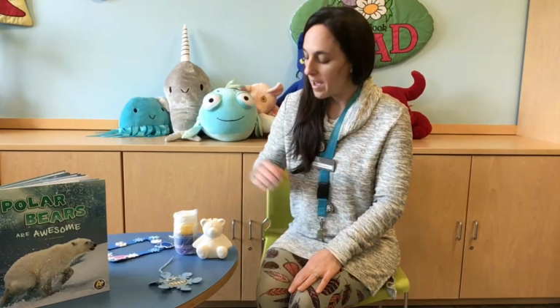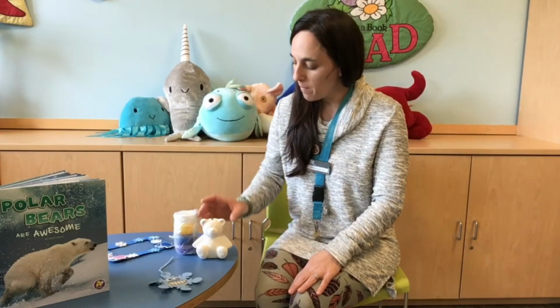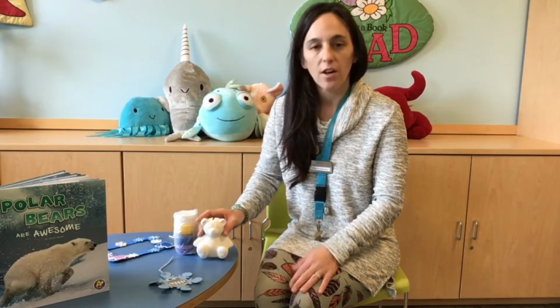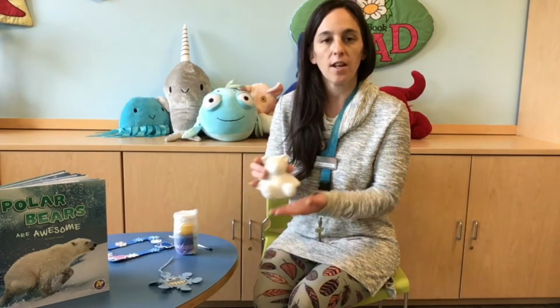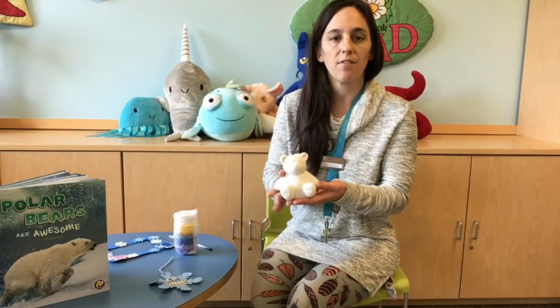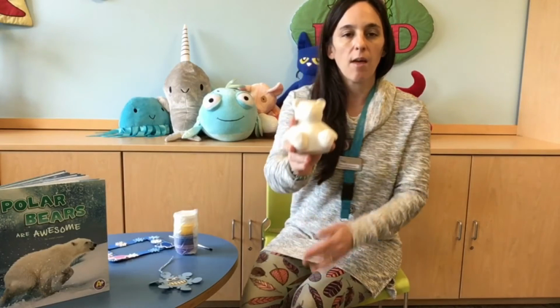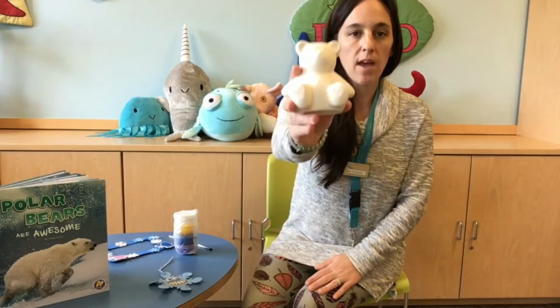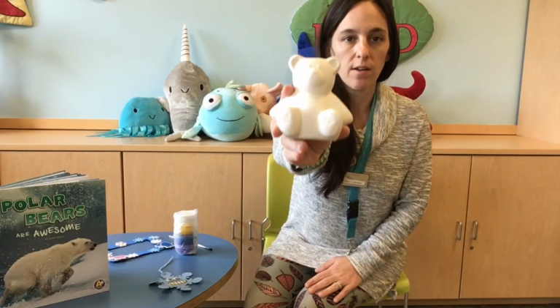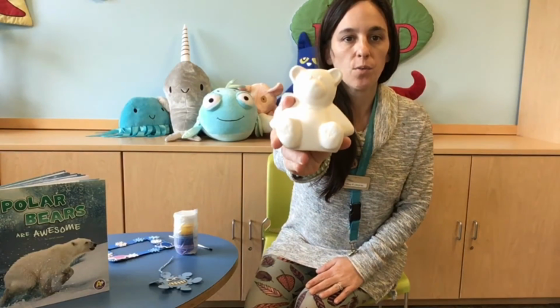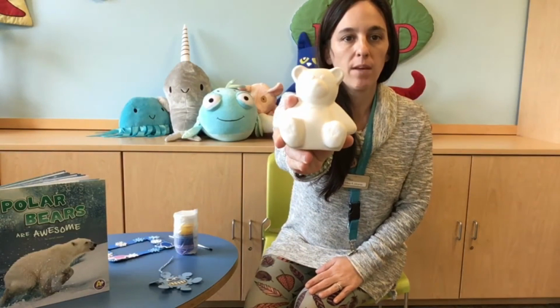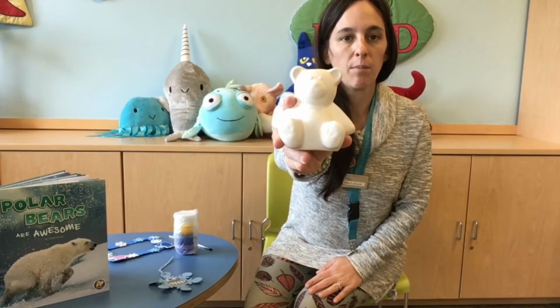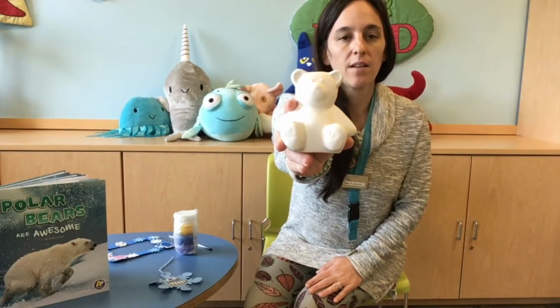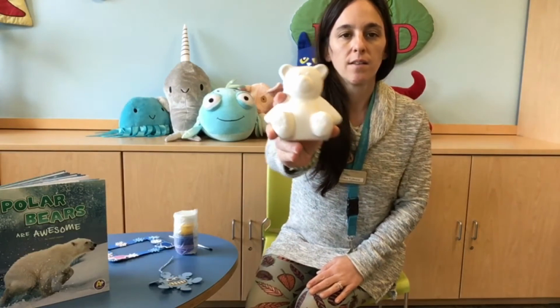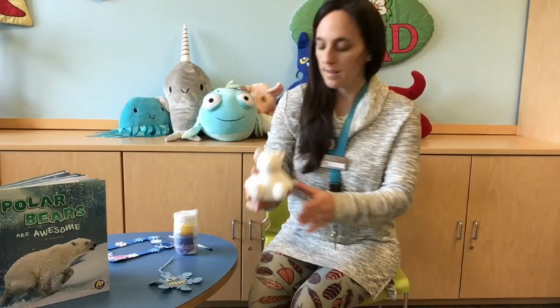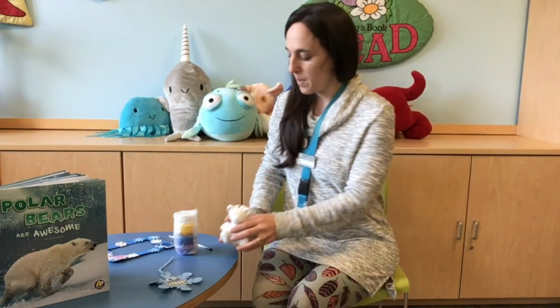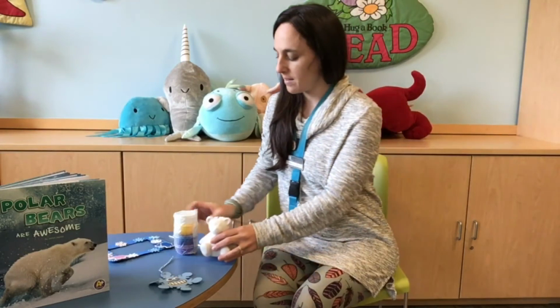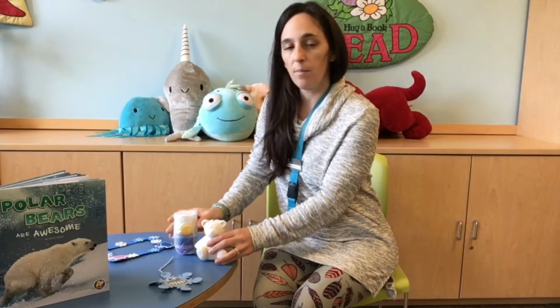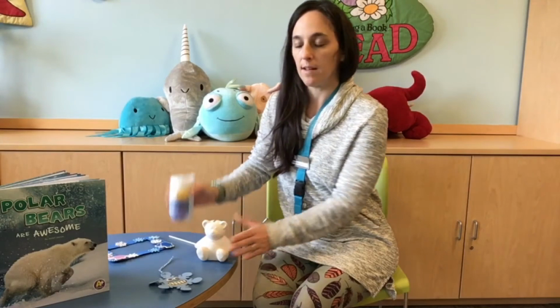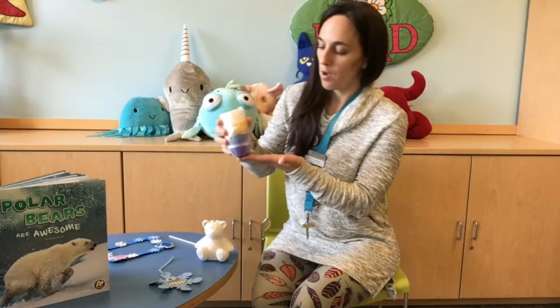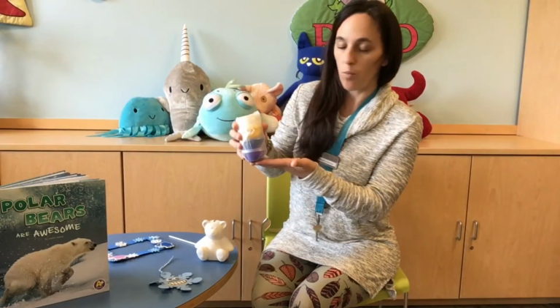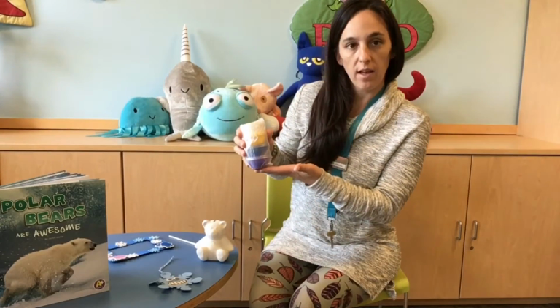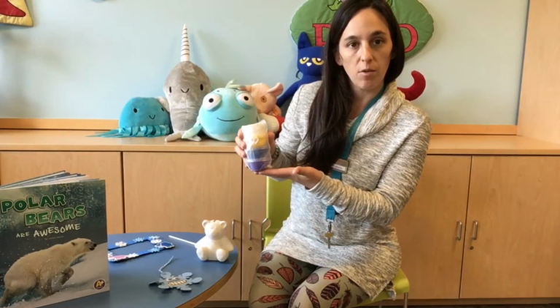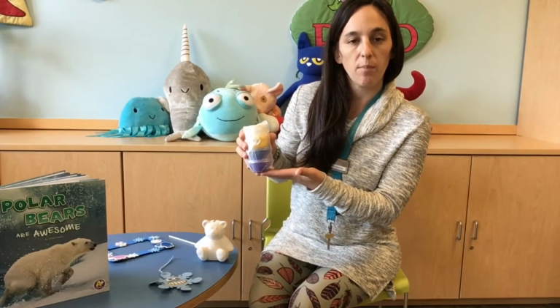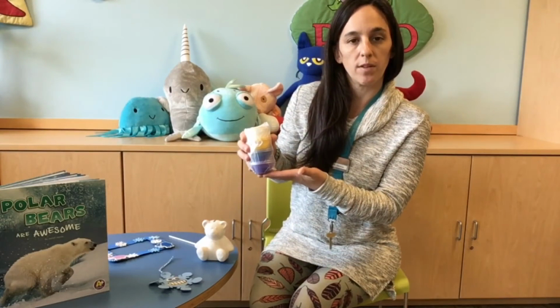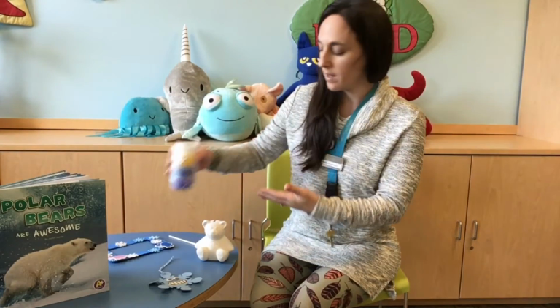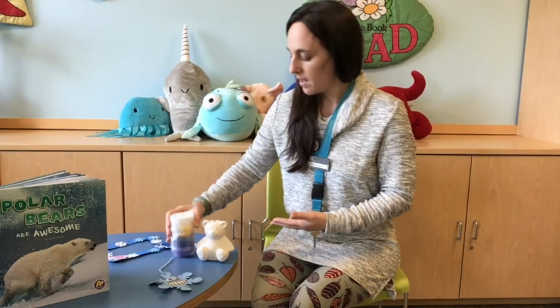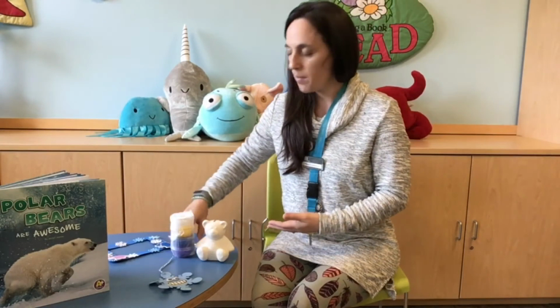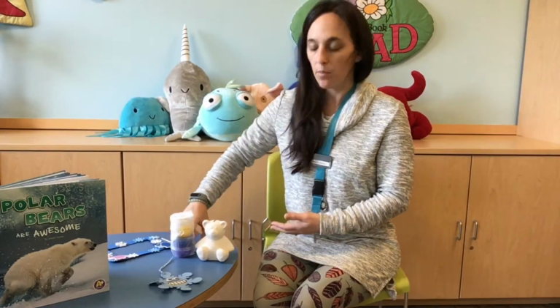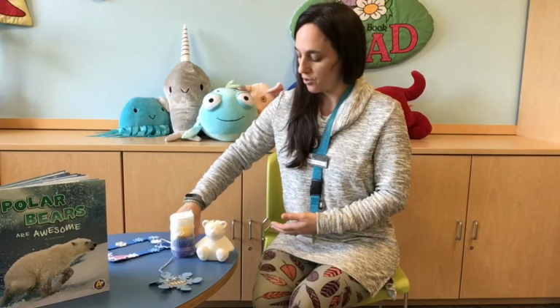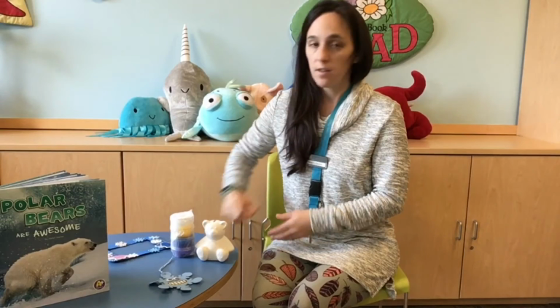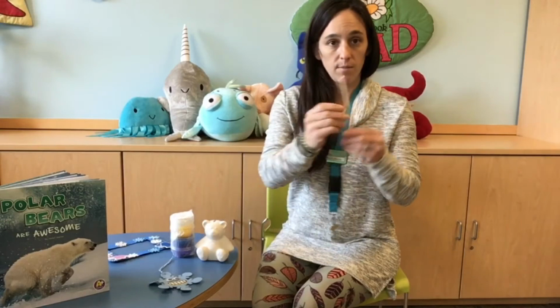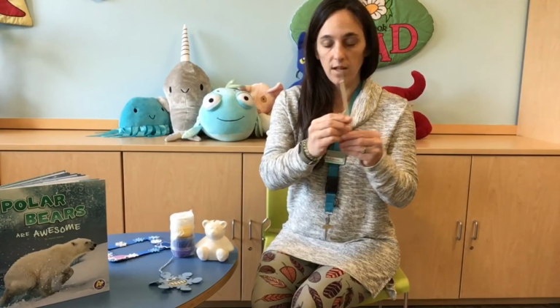In your bag, you're going to have a bear ceramic piggy bank and some paints to paint him. We have white, yellow, blue, and purple this week, and a paintbrush right here.